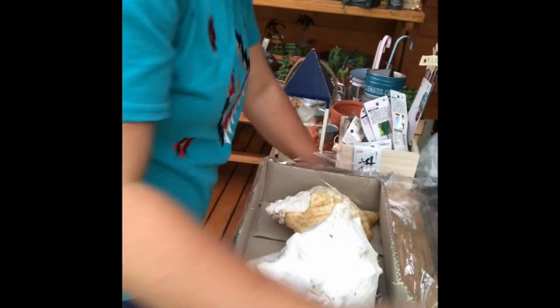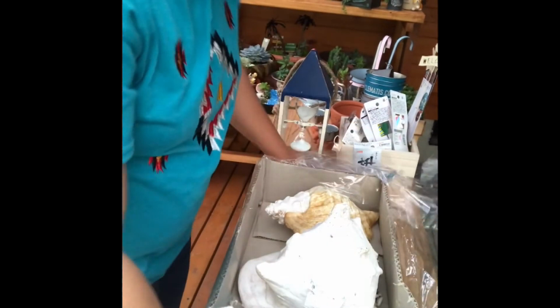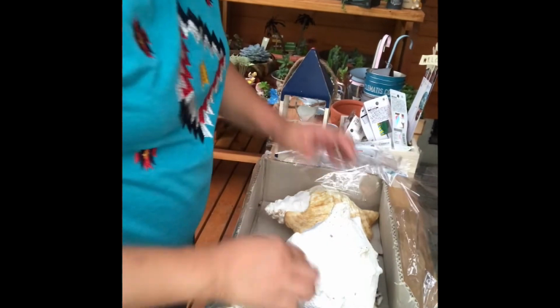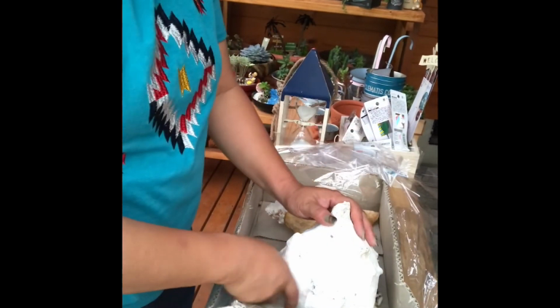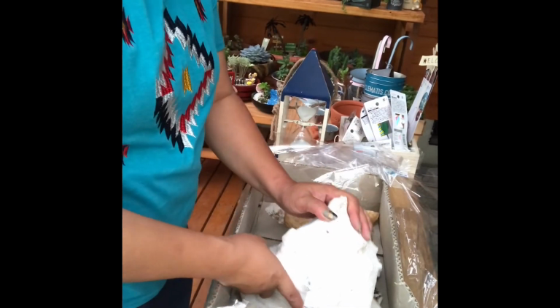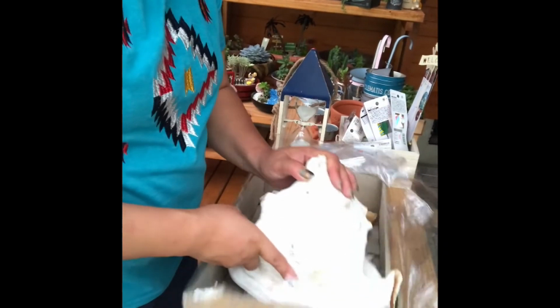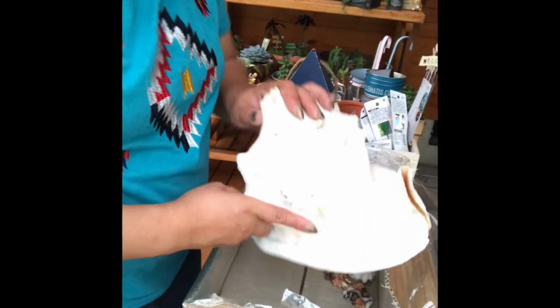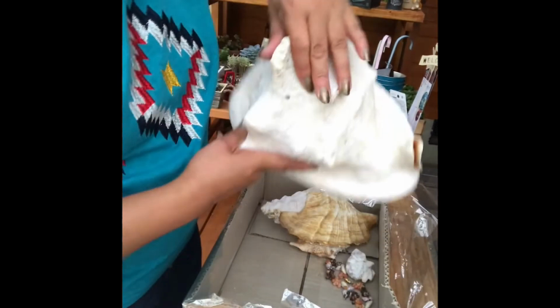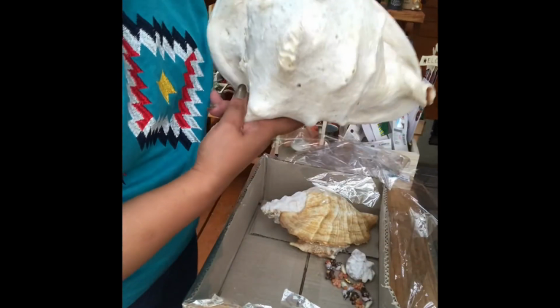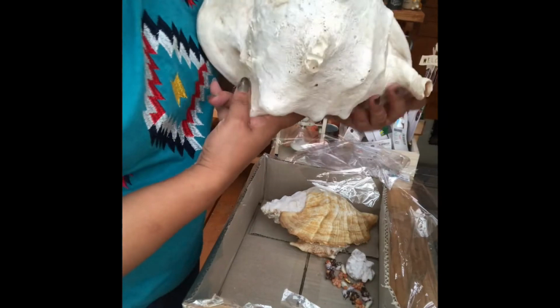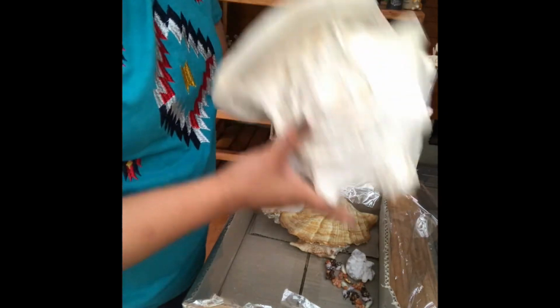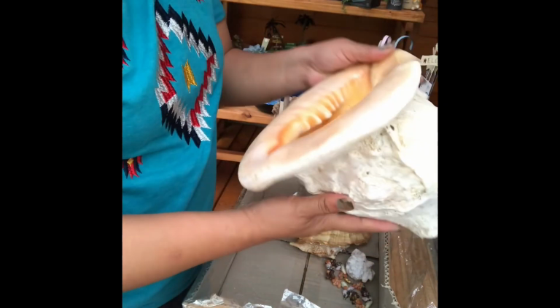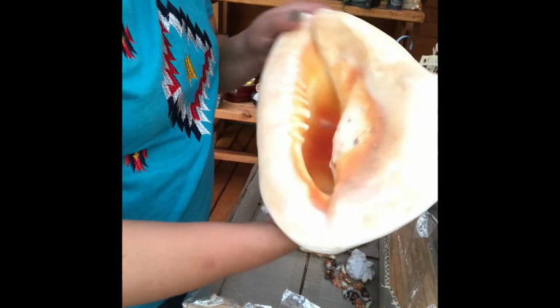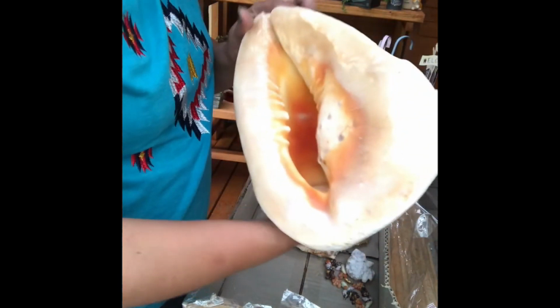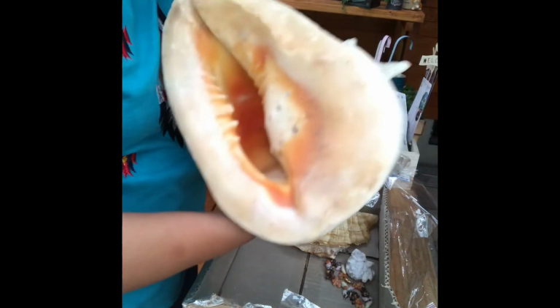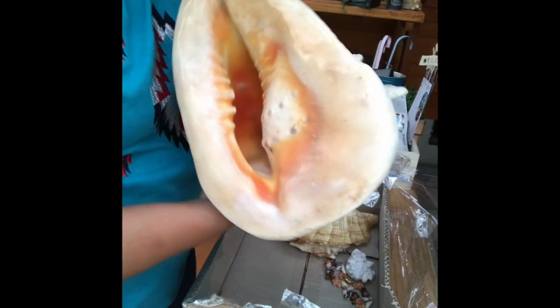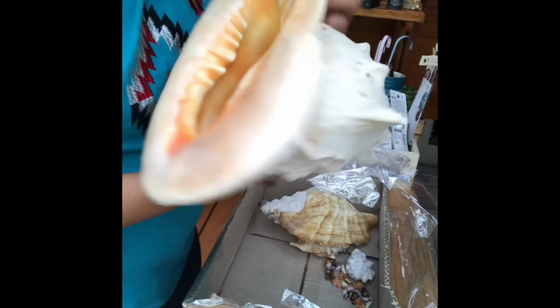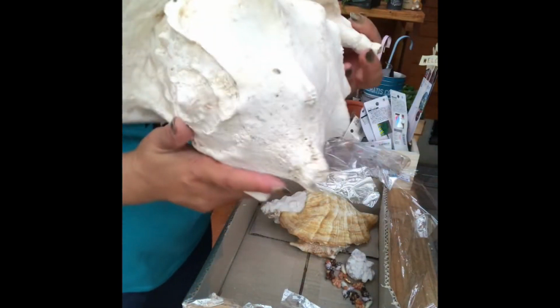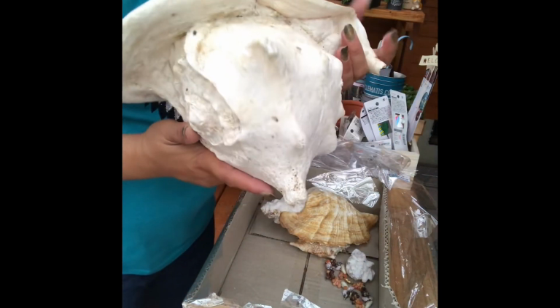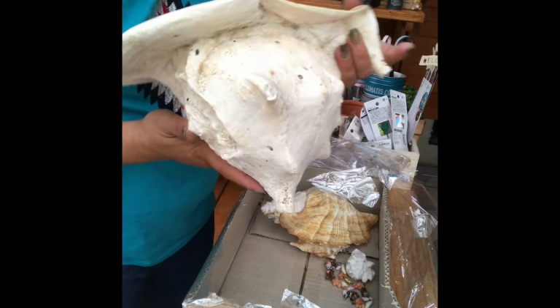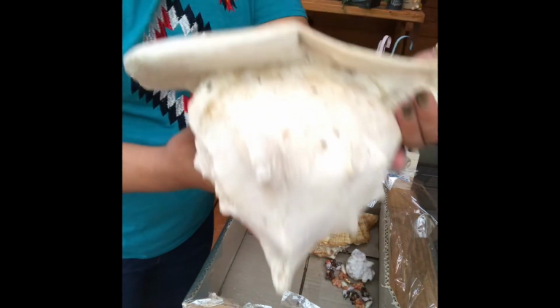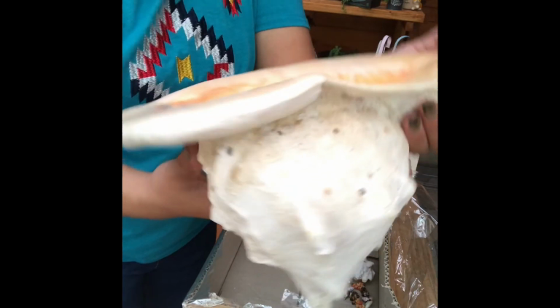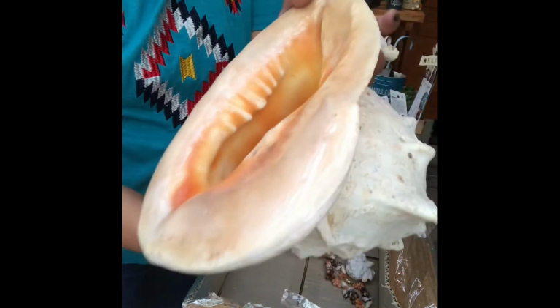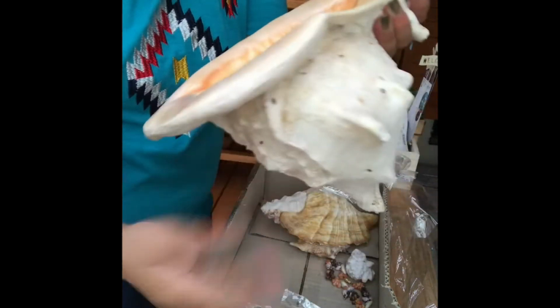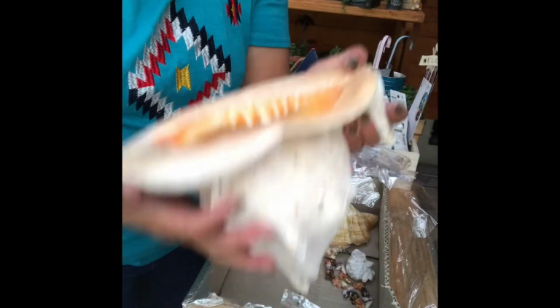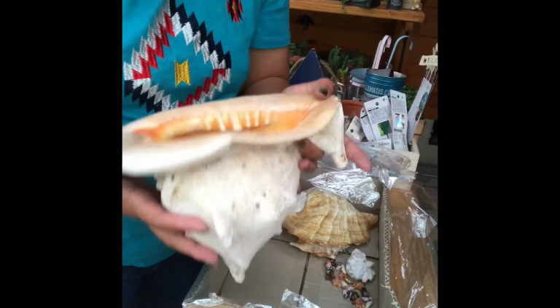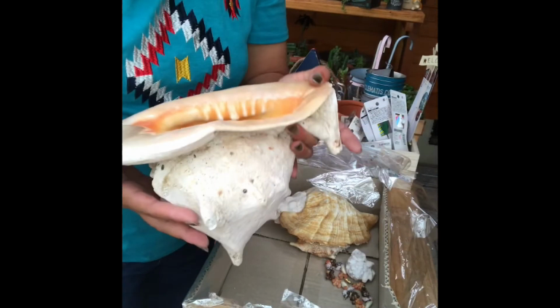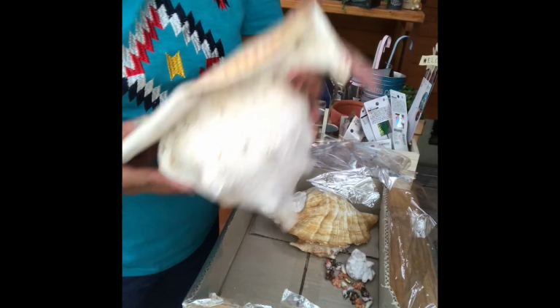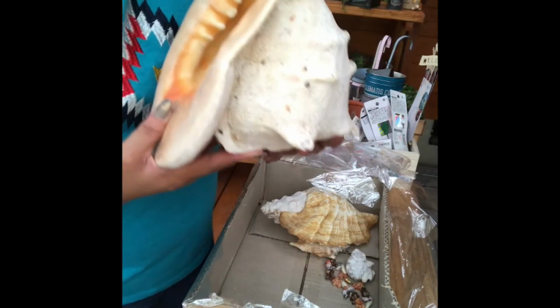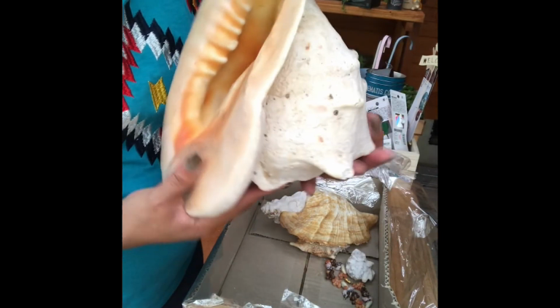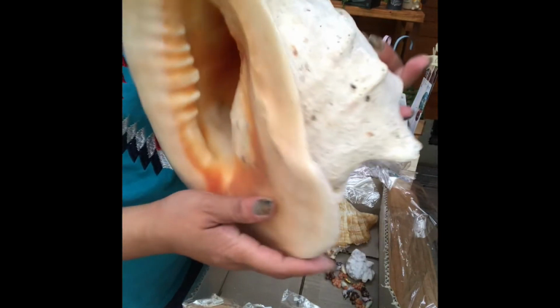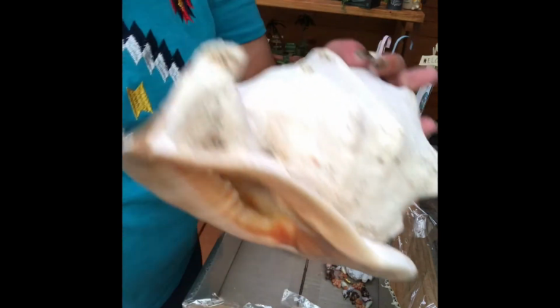Okay, eto sya. Dandararam! Shell. Diba? Anlaki-laki nya, o. Kailangan dalawang kamay talaga. Yan.